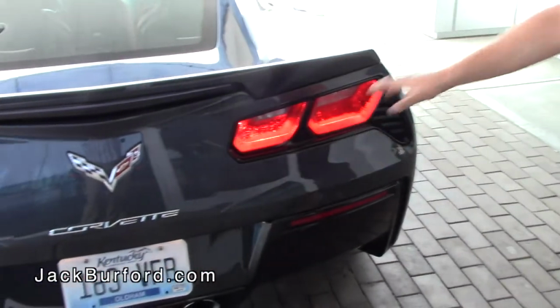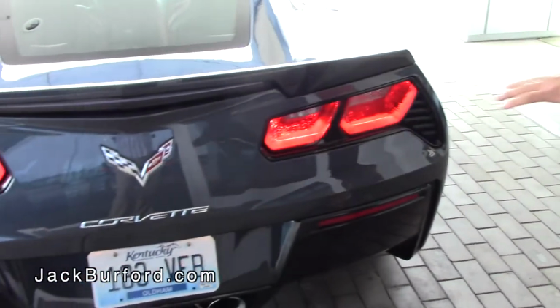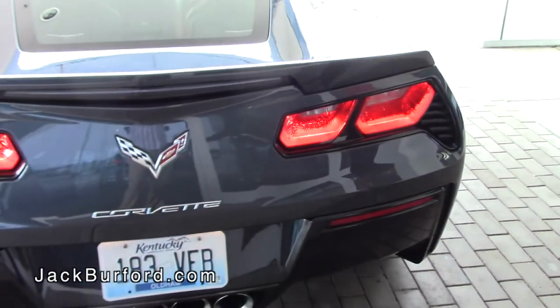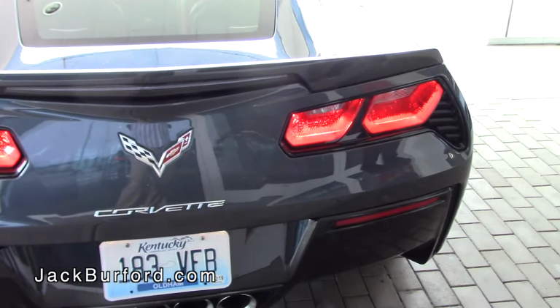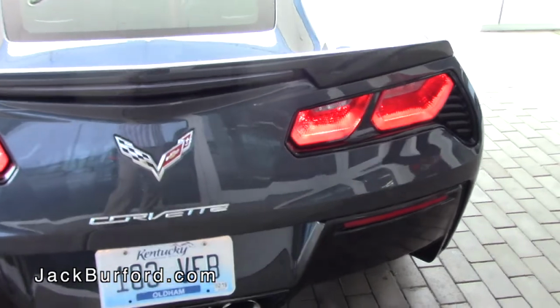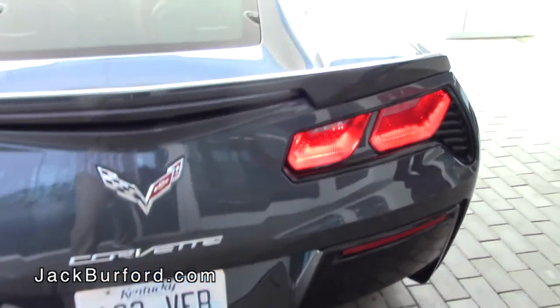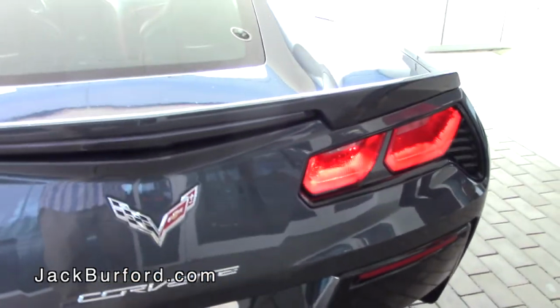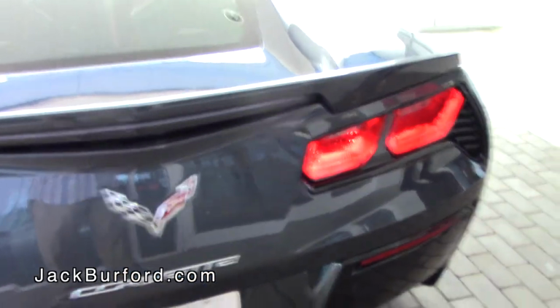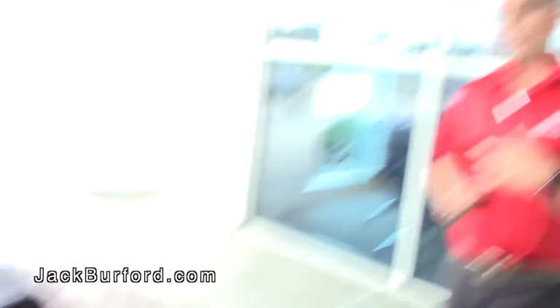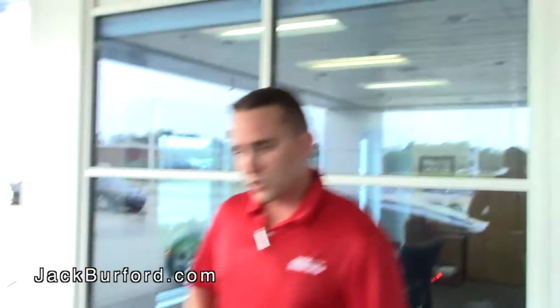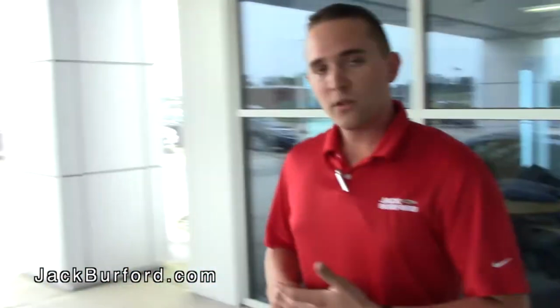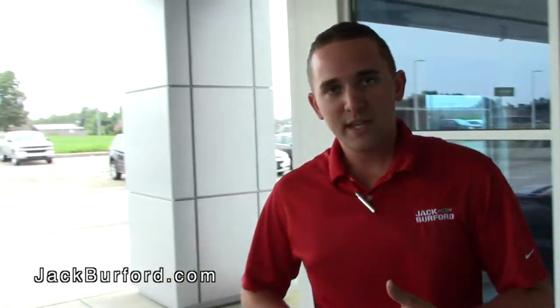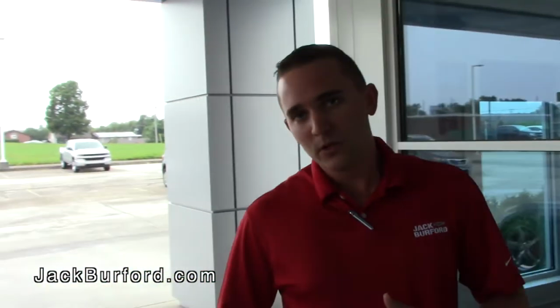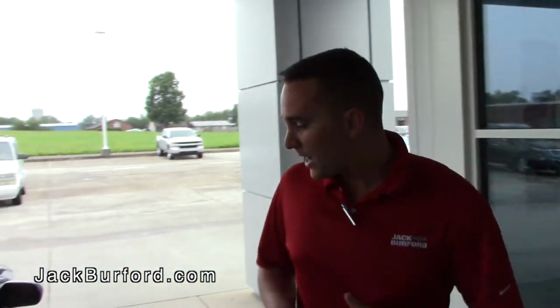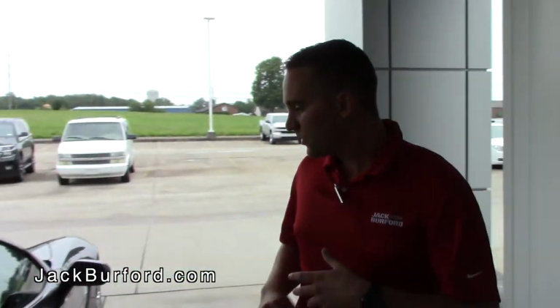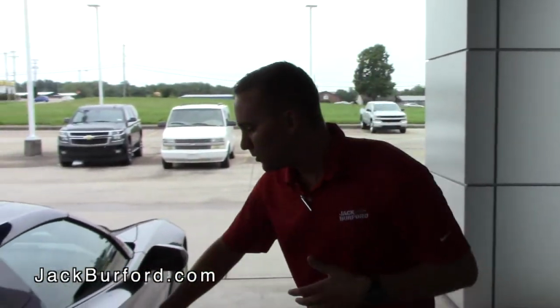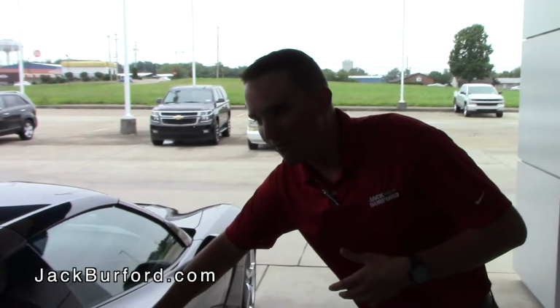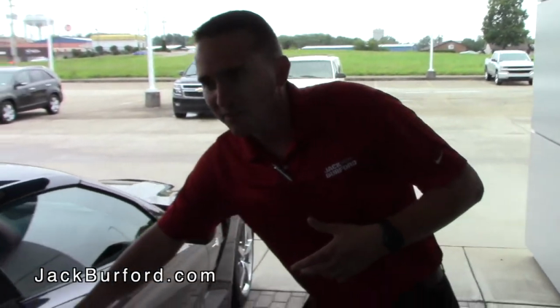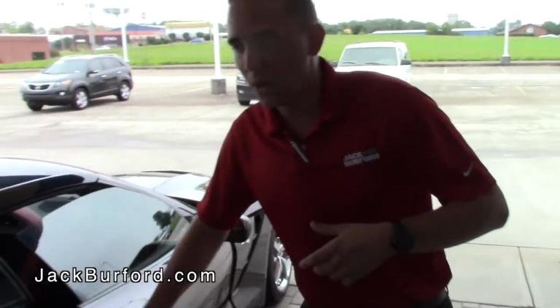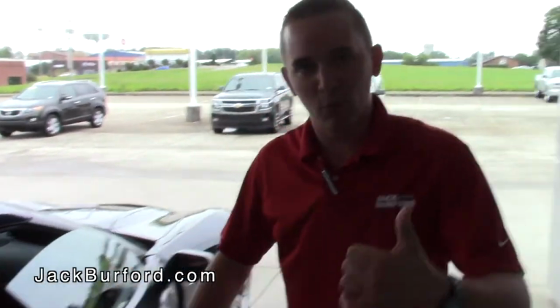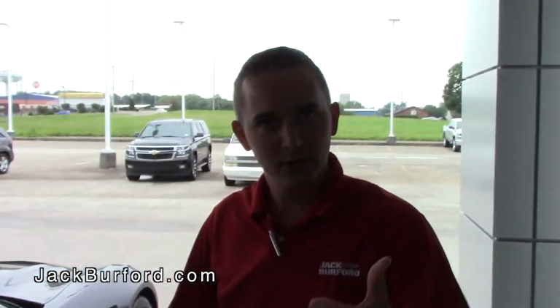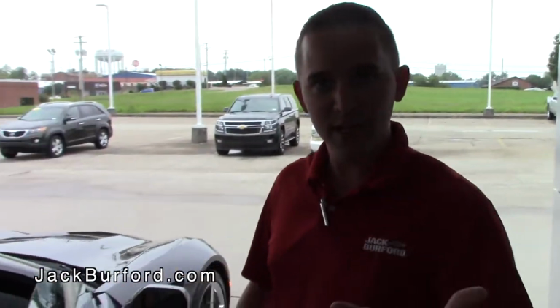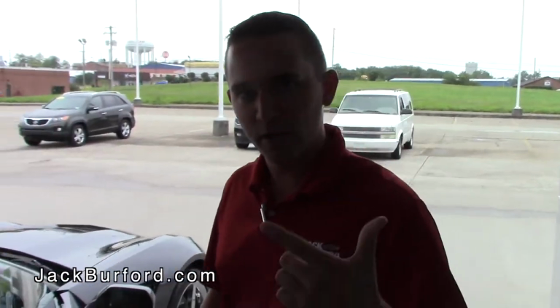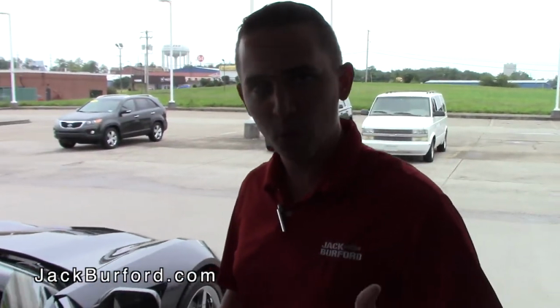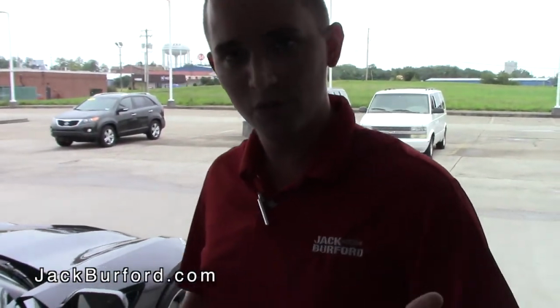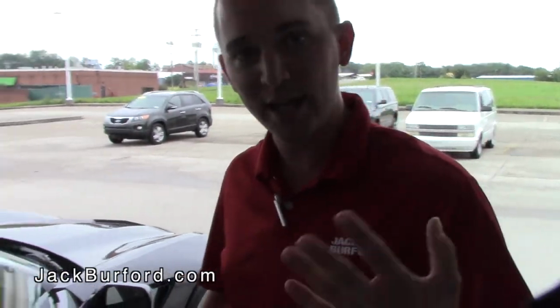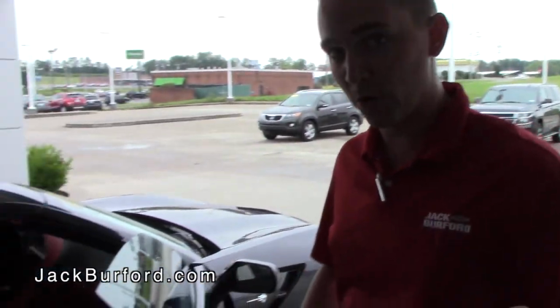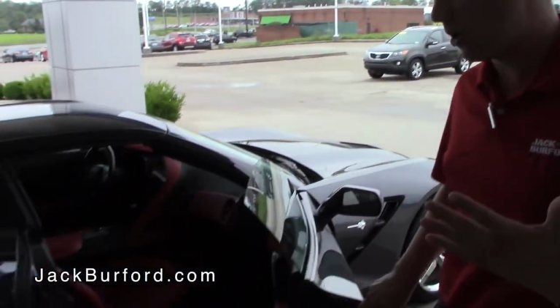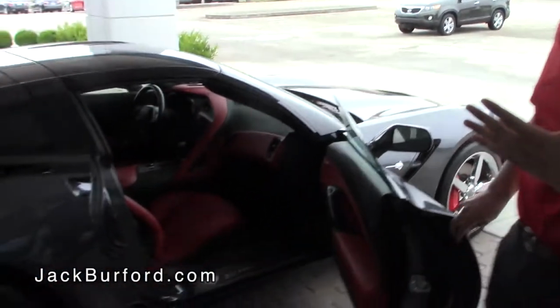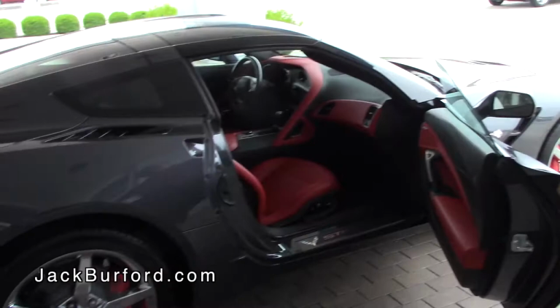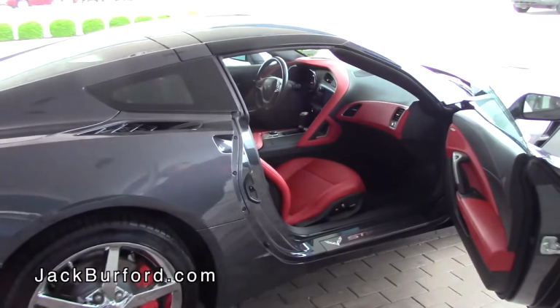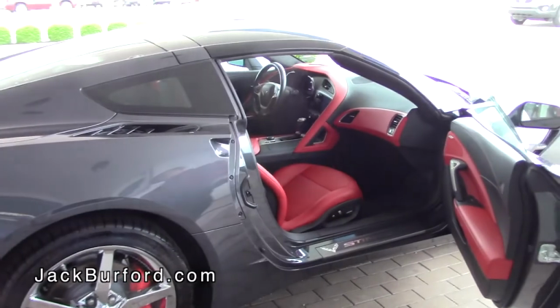If anybody likes them, you have the red tail lights instead of the clear glass on the back. There are different modes you can do on this vehicle — you can actually have five different modes: weather, eco, sport, track, and touring.